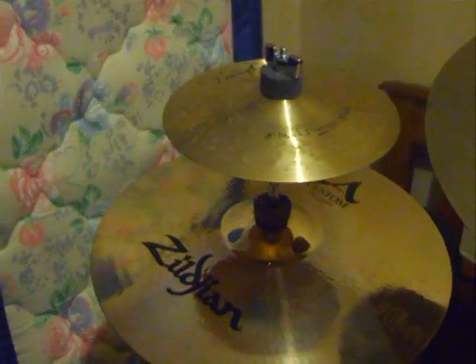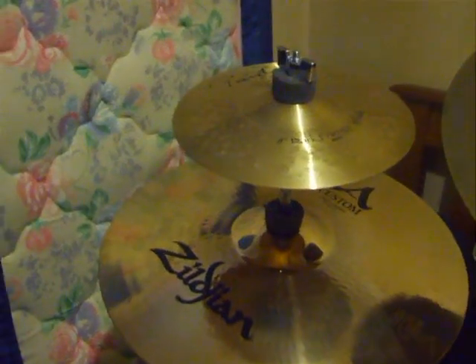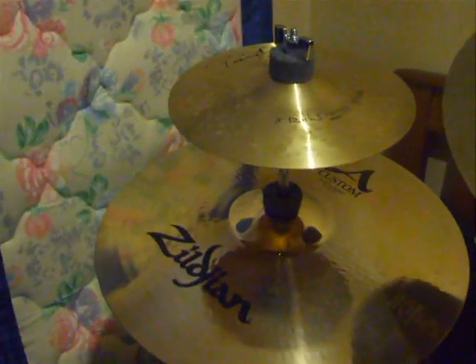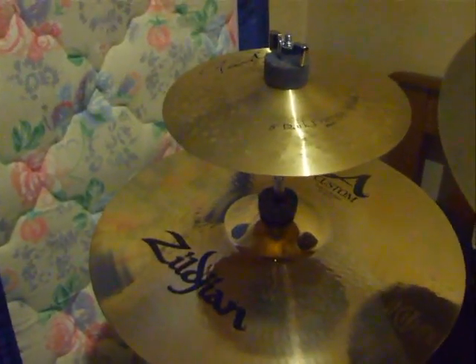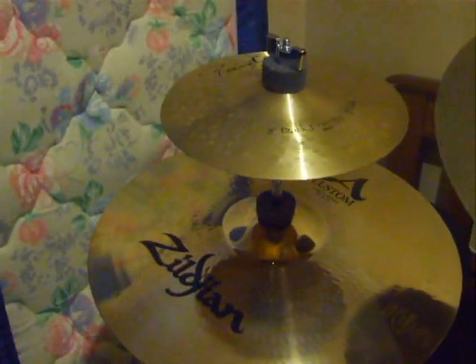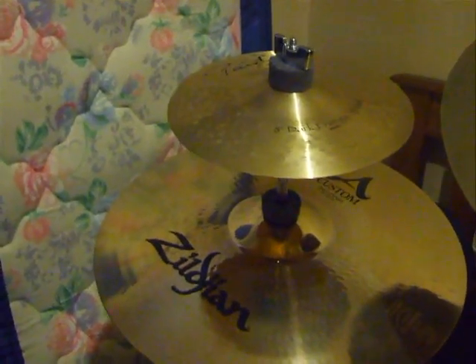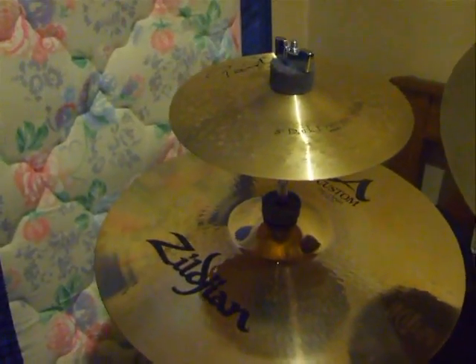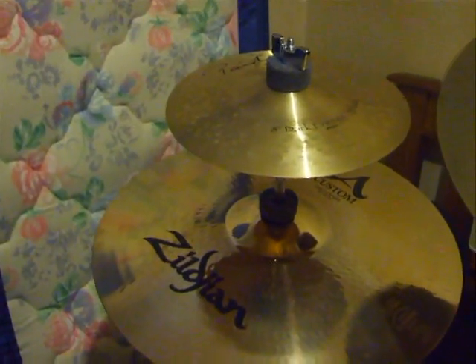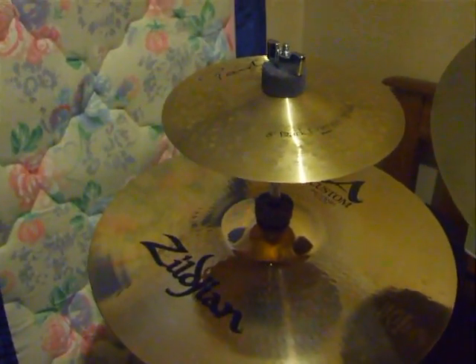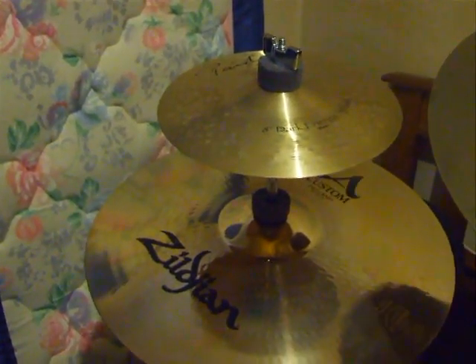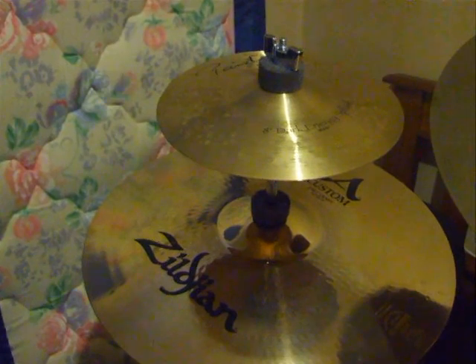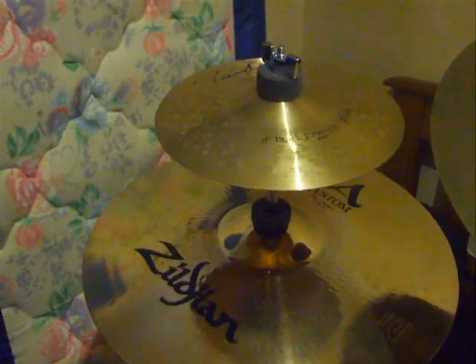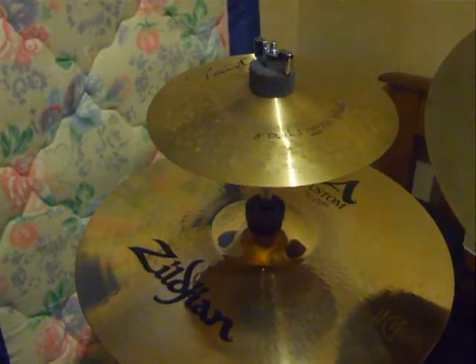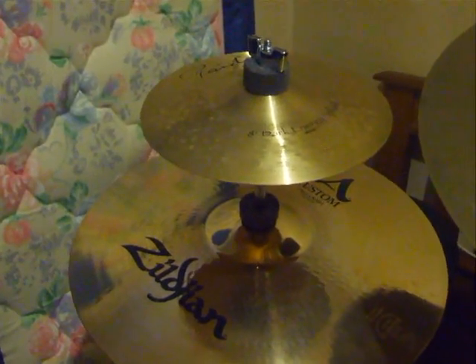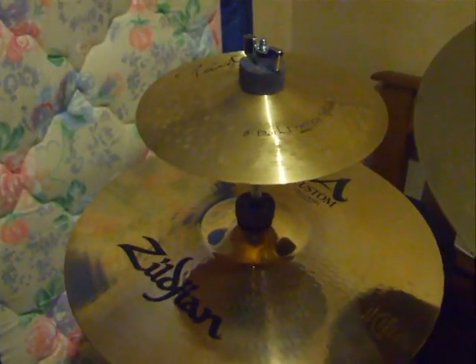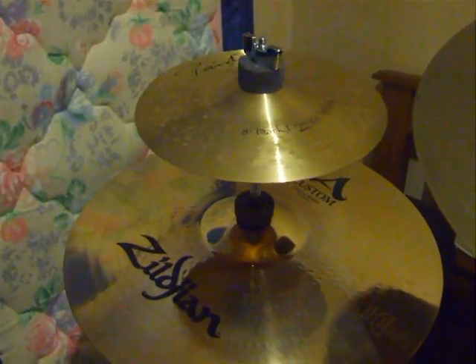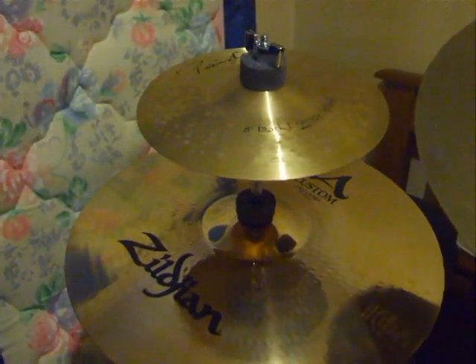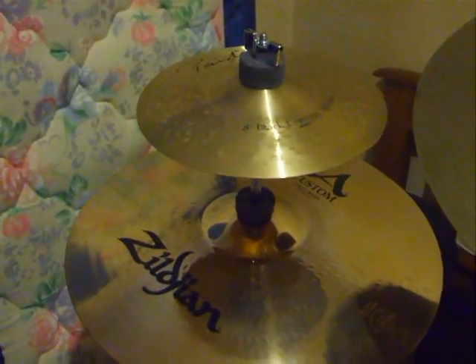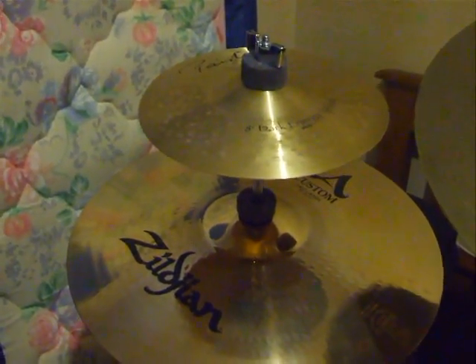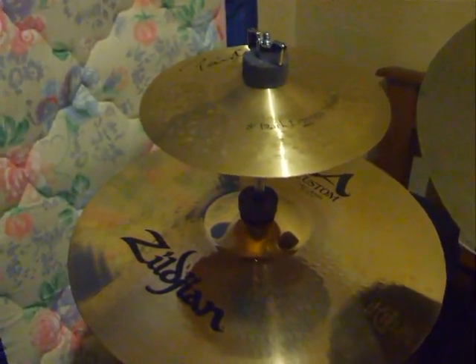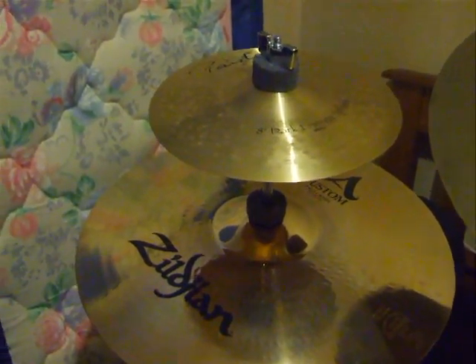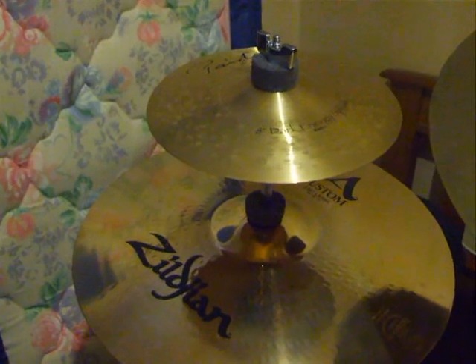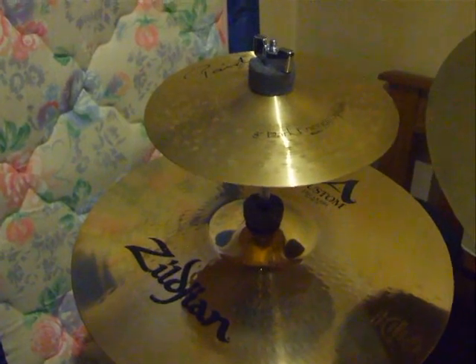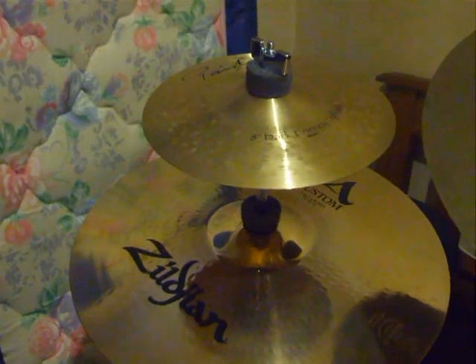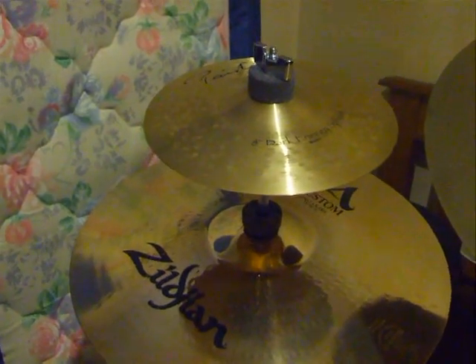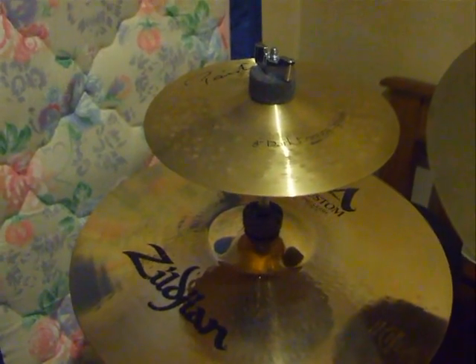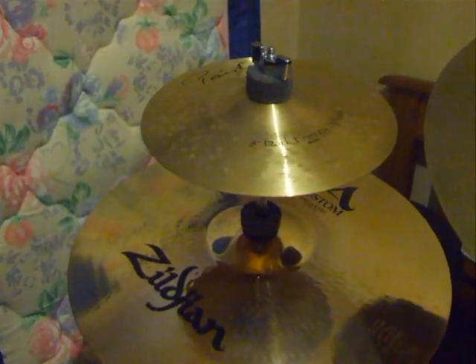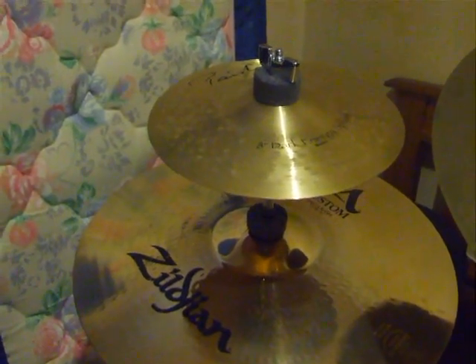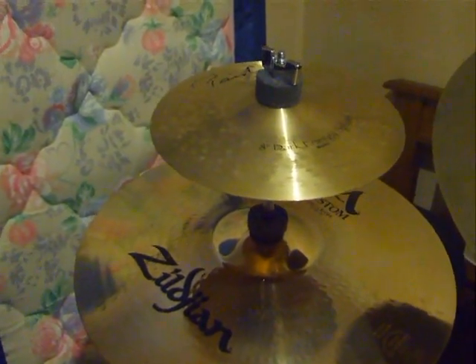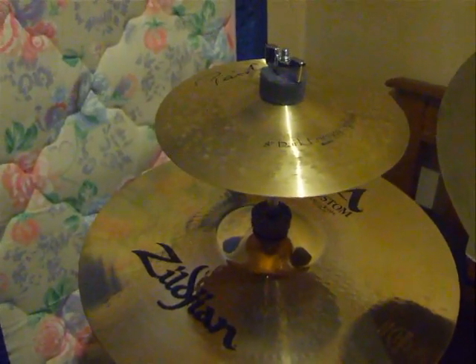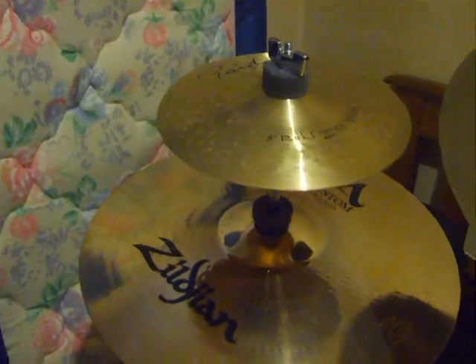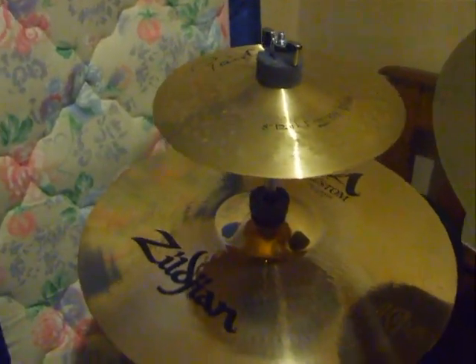Hello everyone, I just want to bring up to date my newest purchase. It's a Paiste 8 inch Dark Energy splash. I got it off eBay fairly cheaply, and I was a bit shocked when I saw the price of the new ones. But have a listen to this.